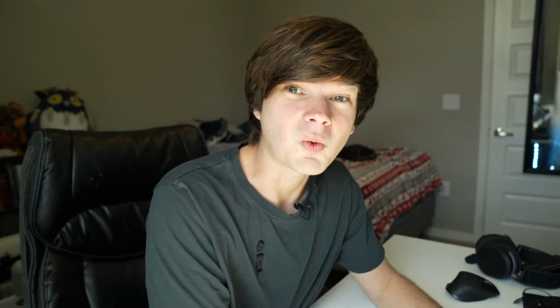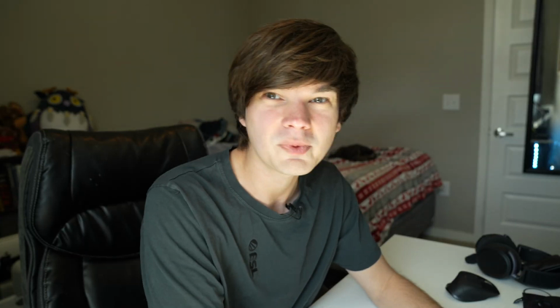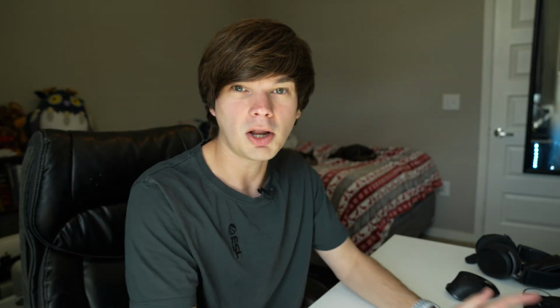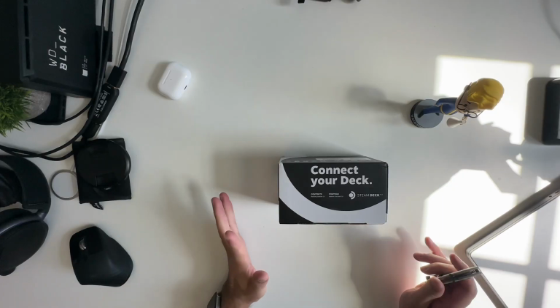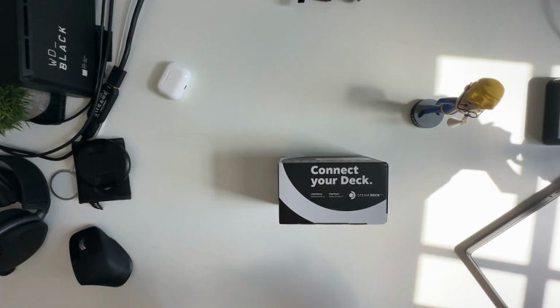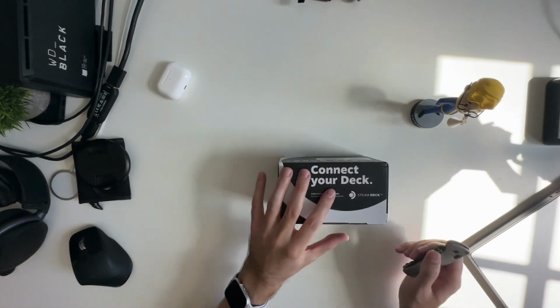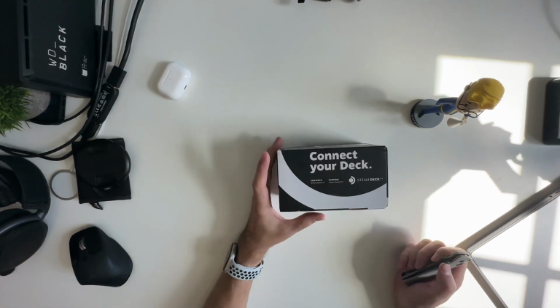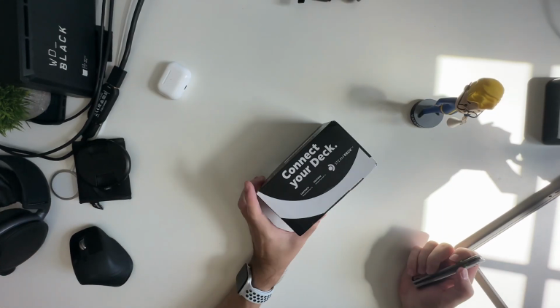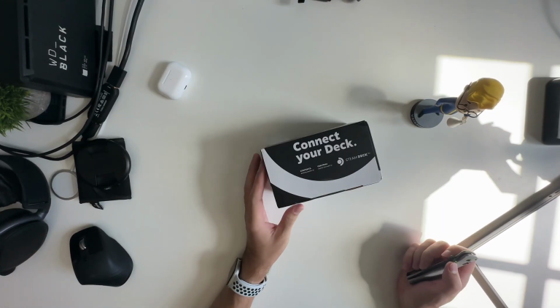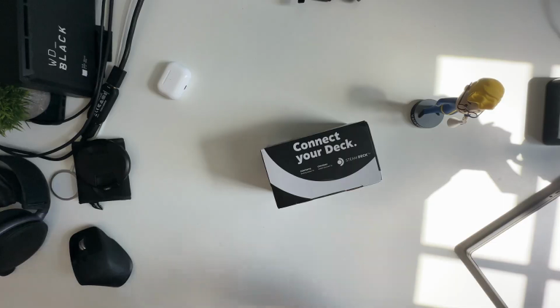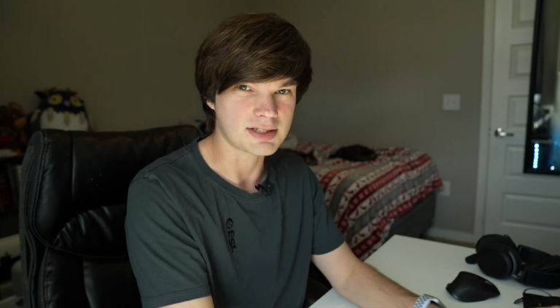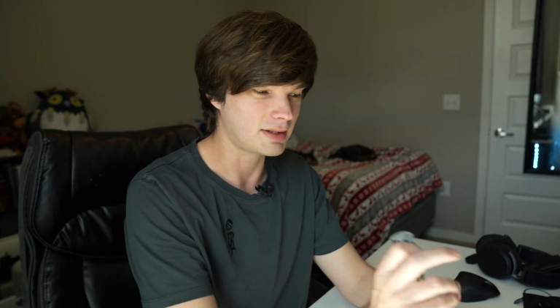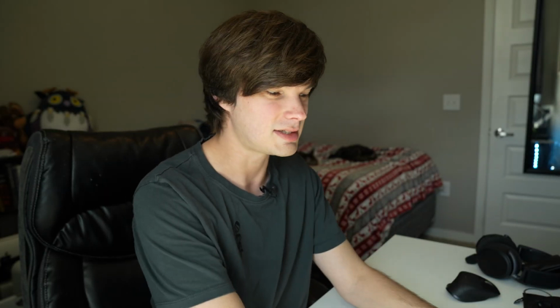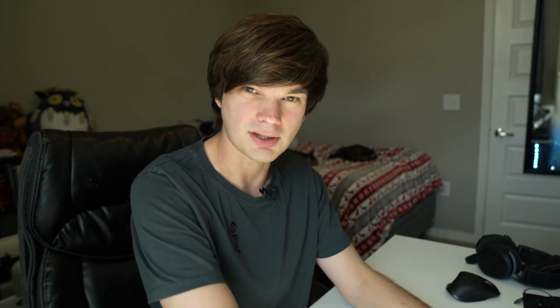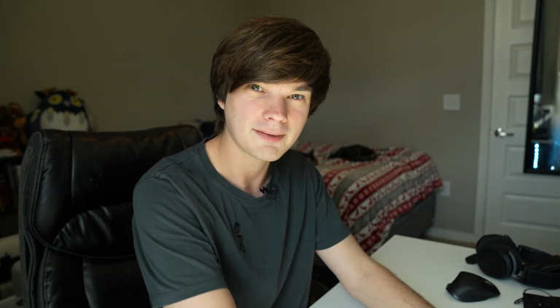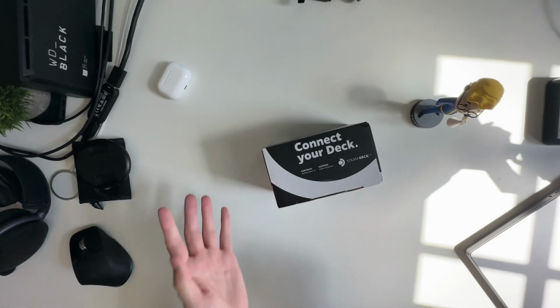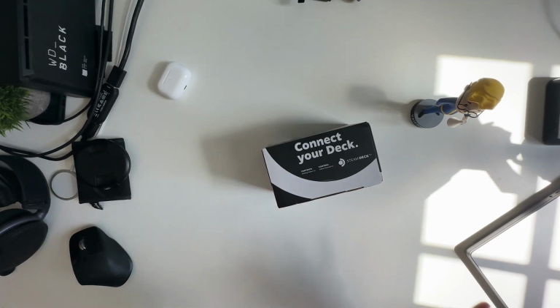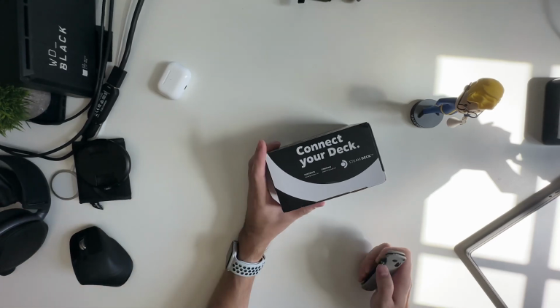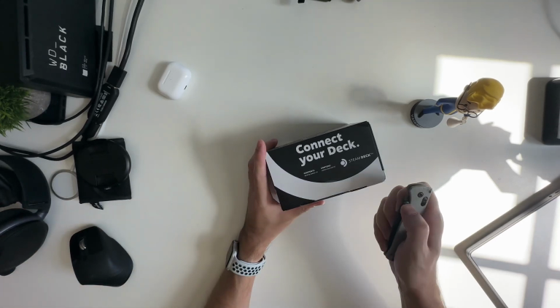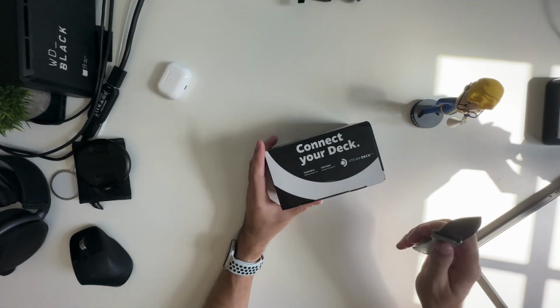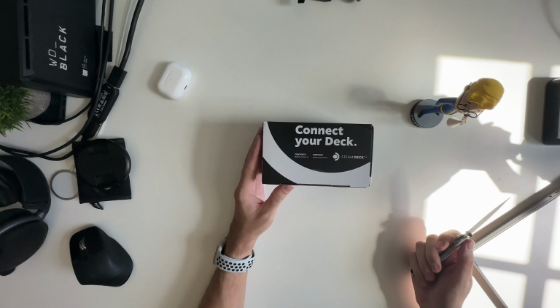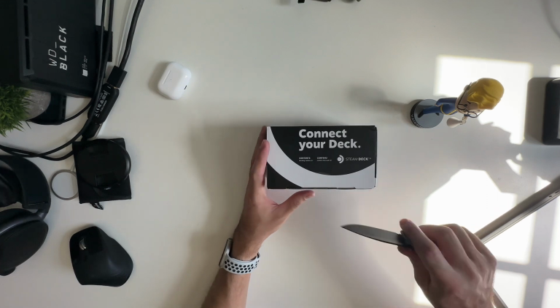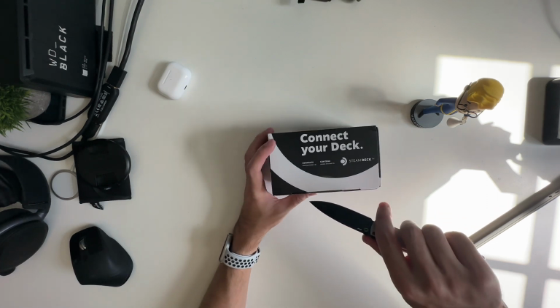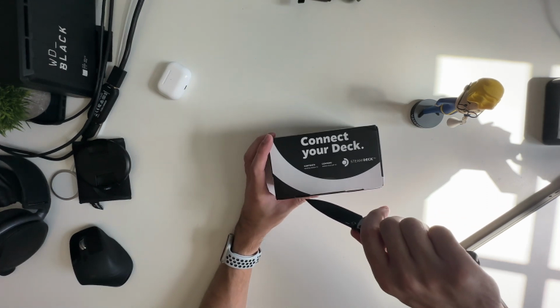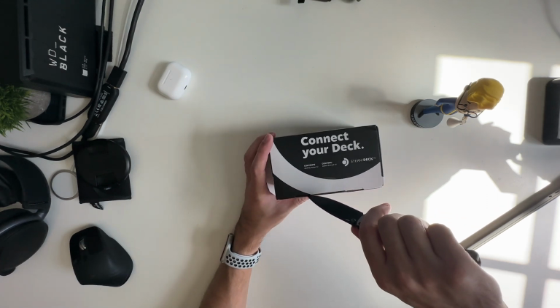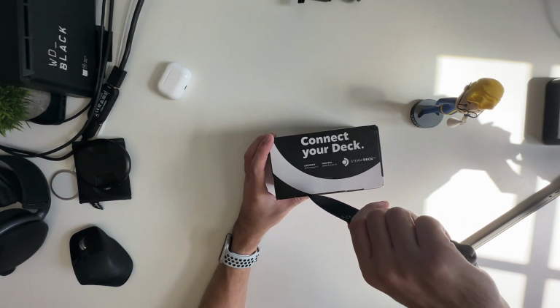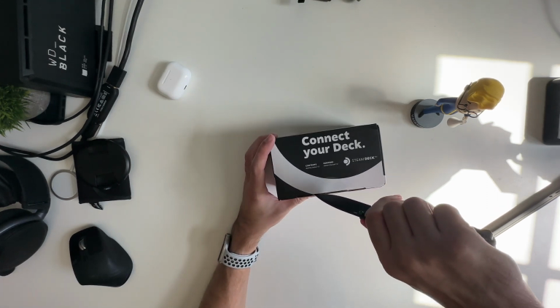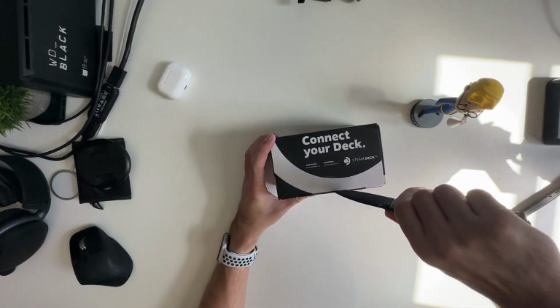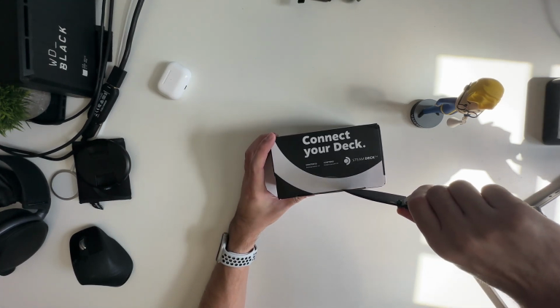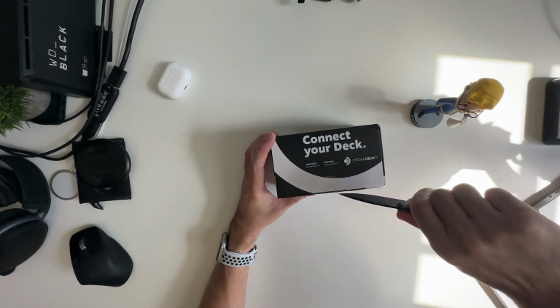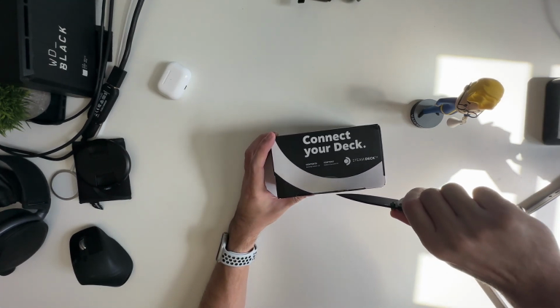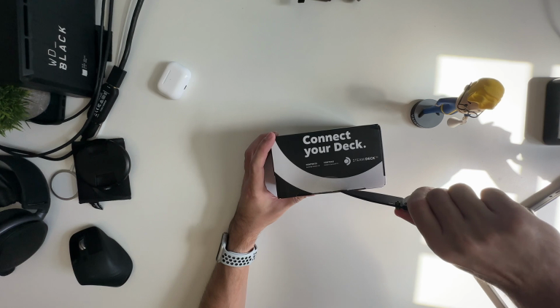Alright, here we go — unboxing the Steam Dock. Not the Steam Deck, the Steam Dock. They're two very similar names, aren't they? Let's go ahead and get this unboxed.